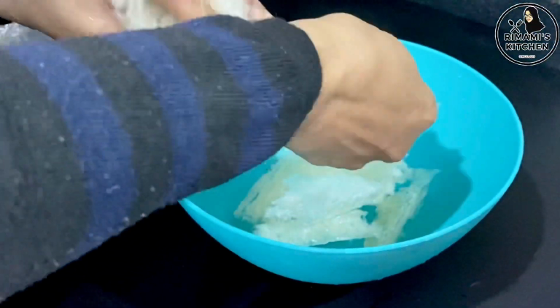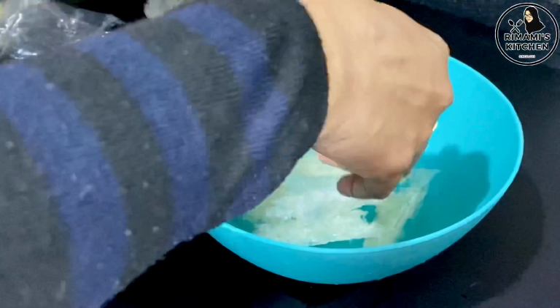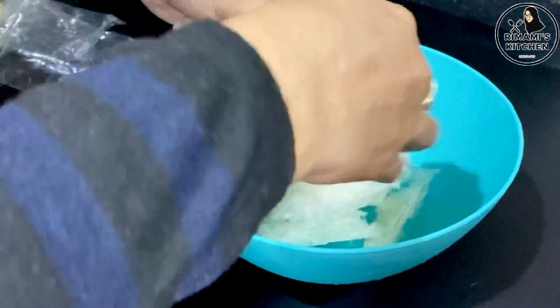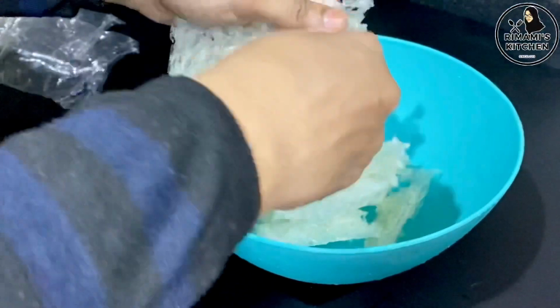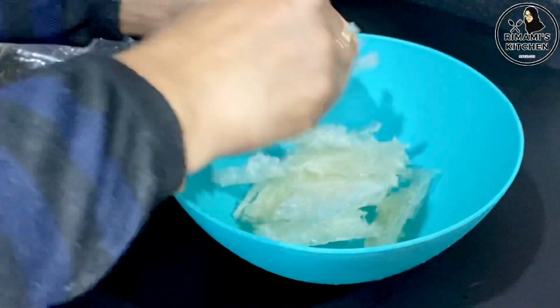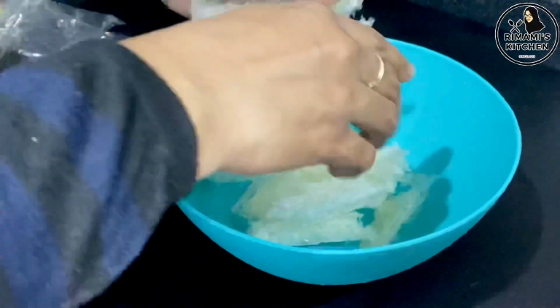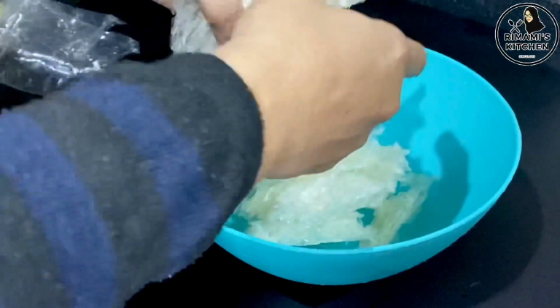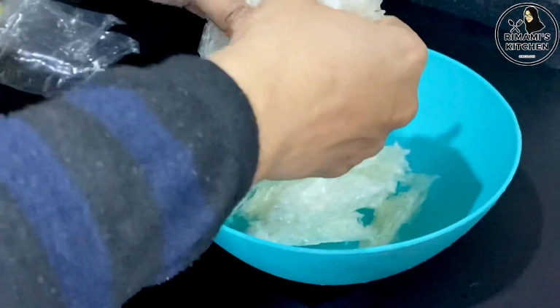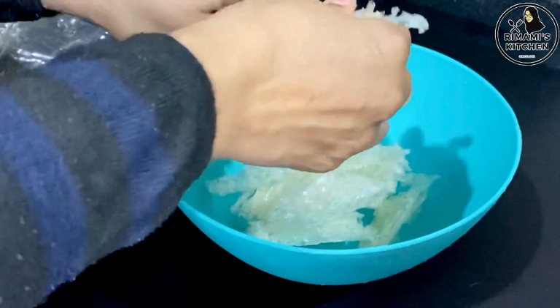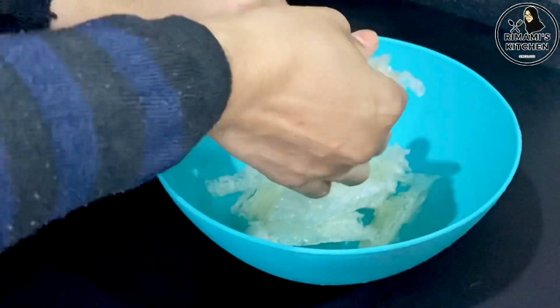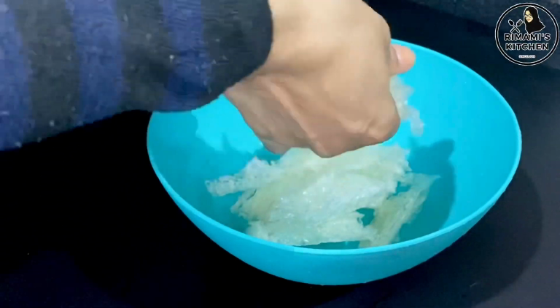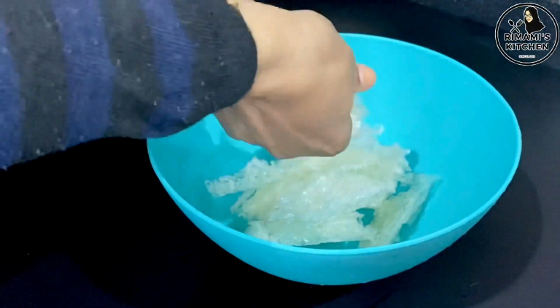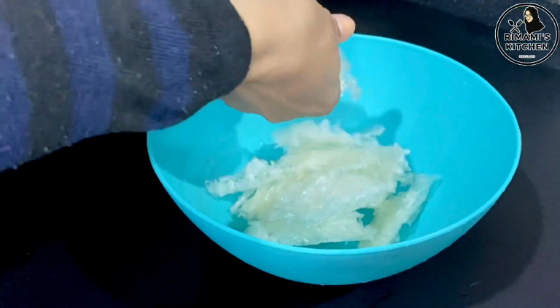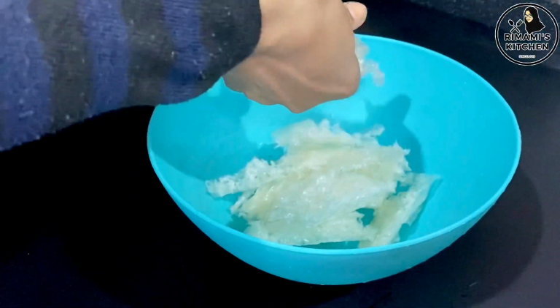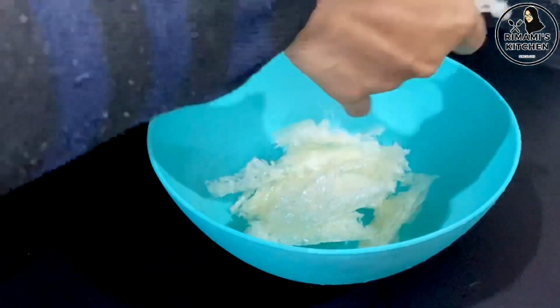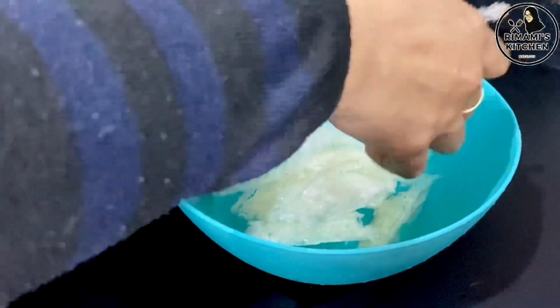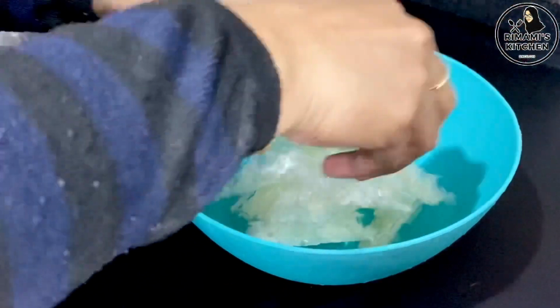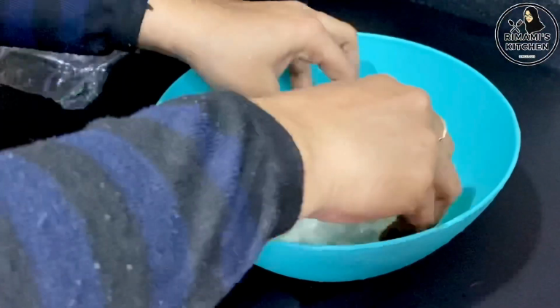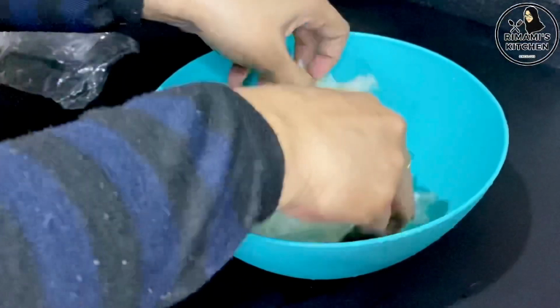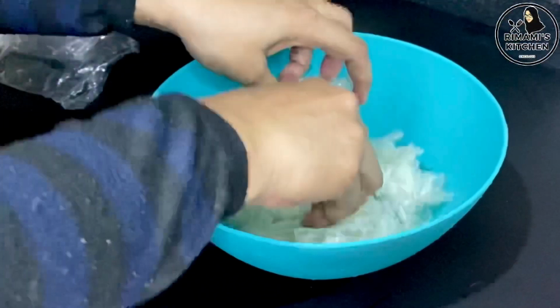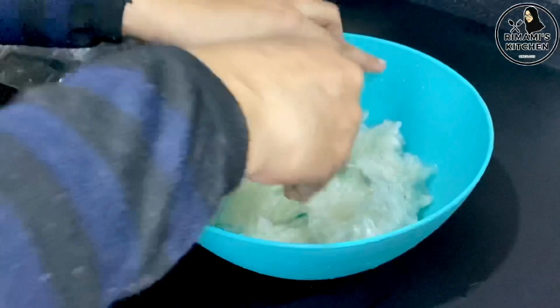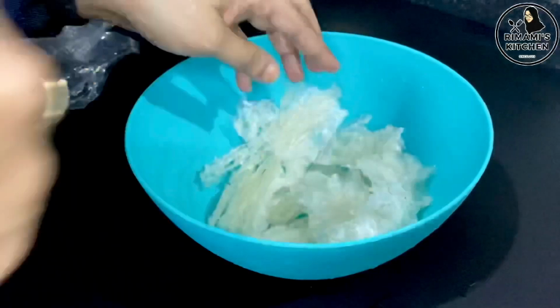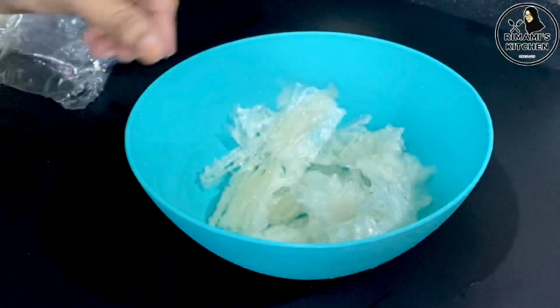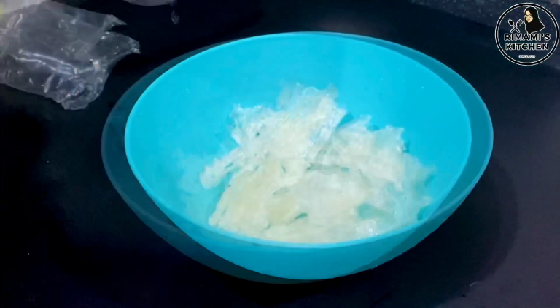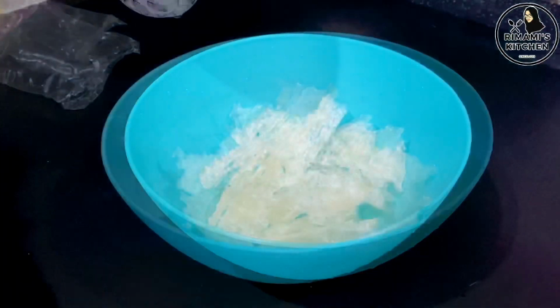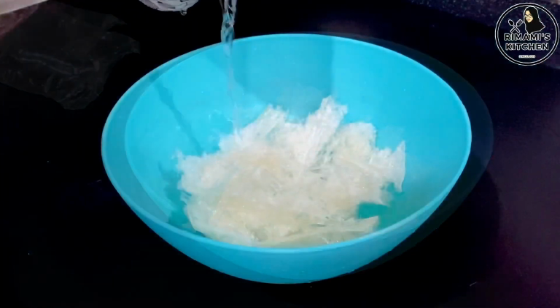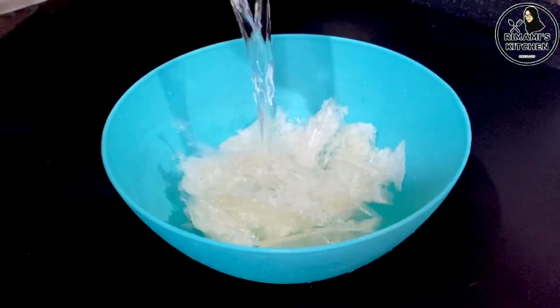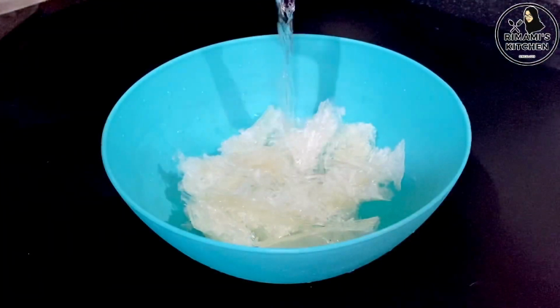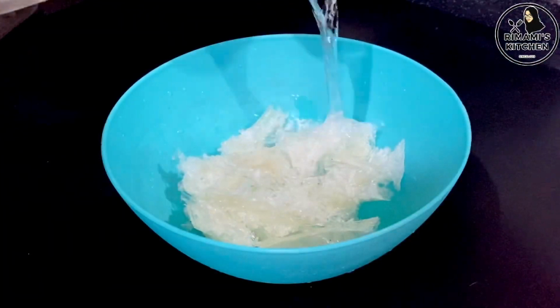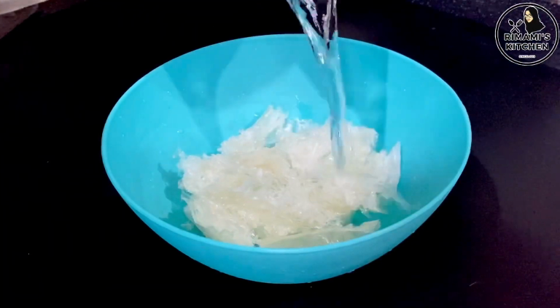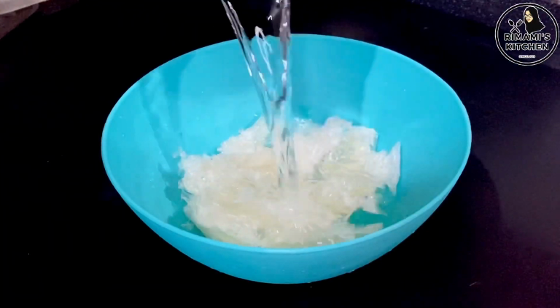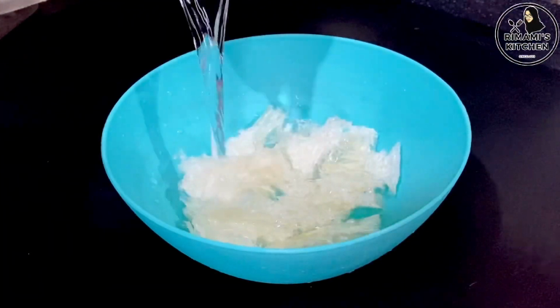If you want to melt it, it will be melted. We have a cup of pudding — this is the pudding.